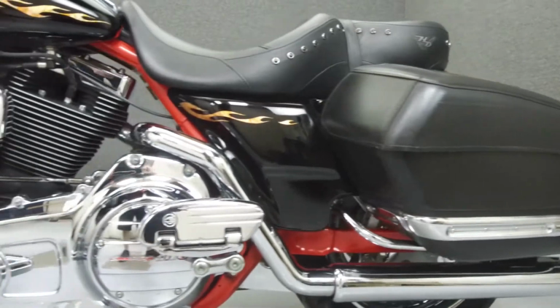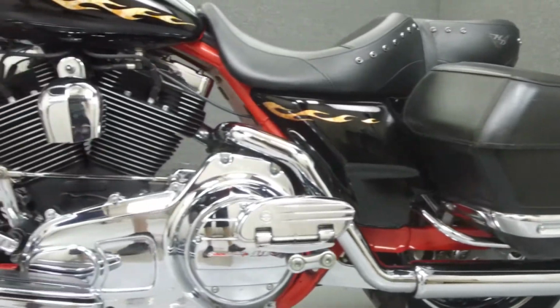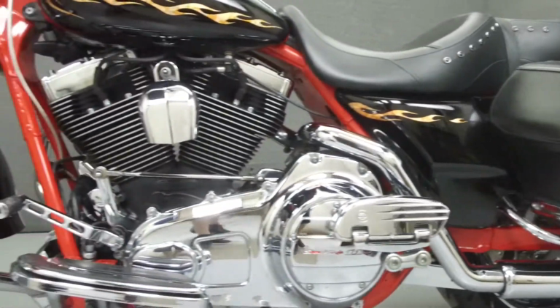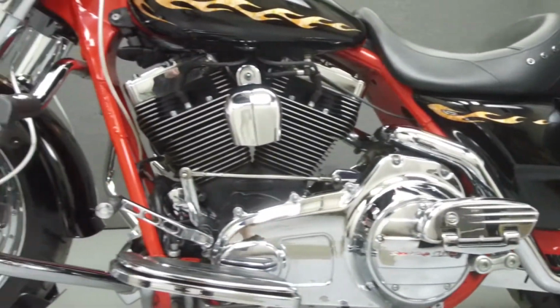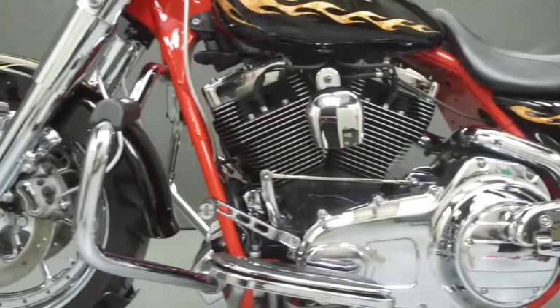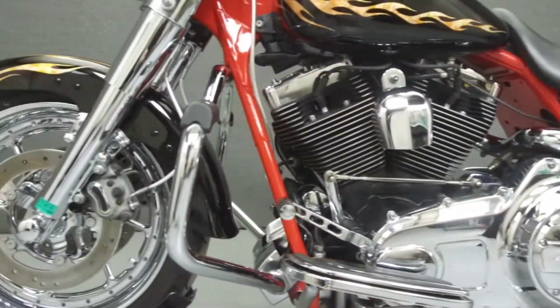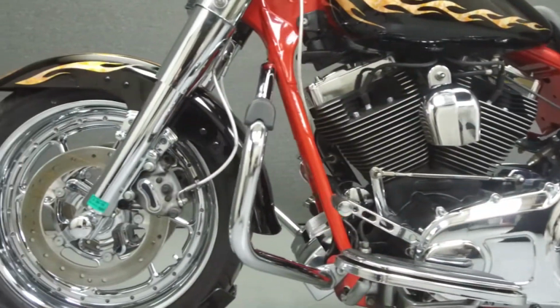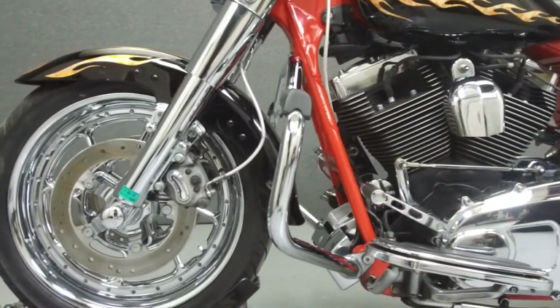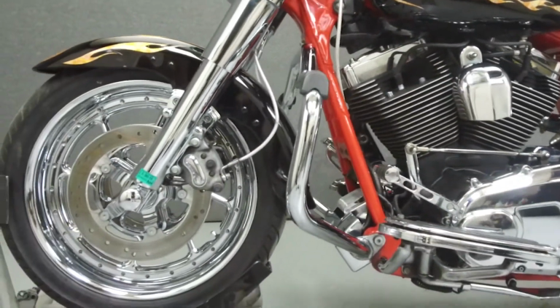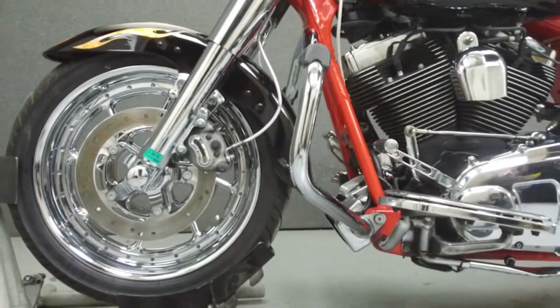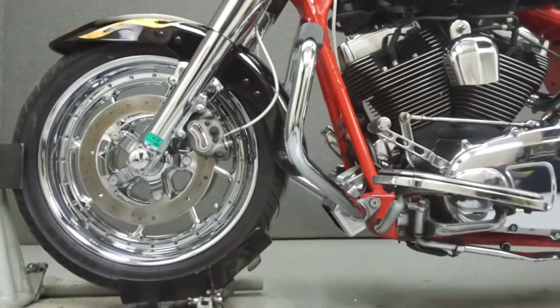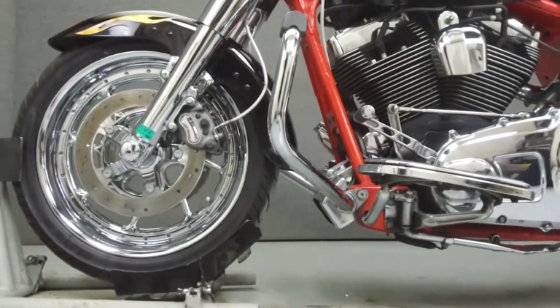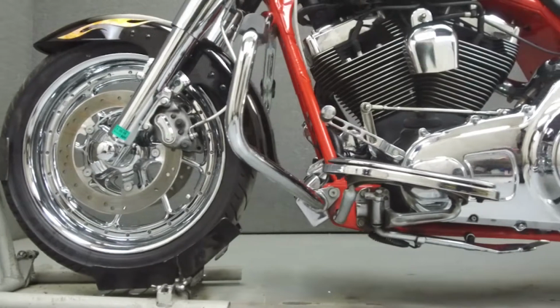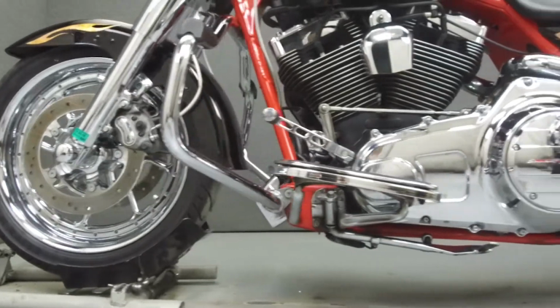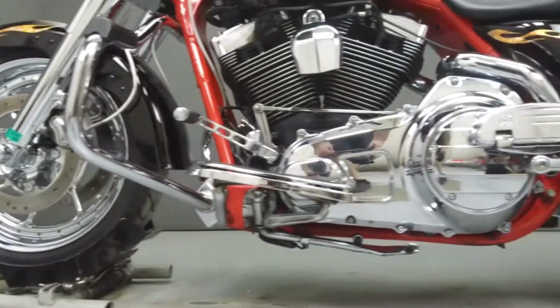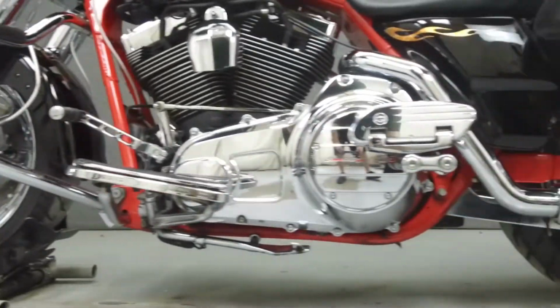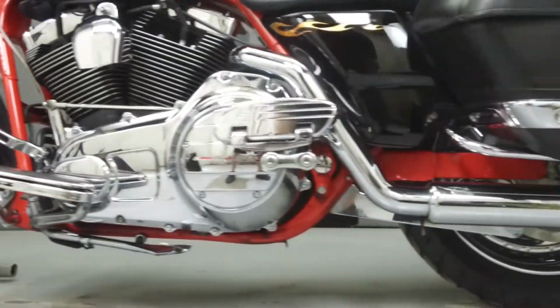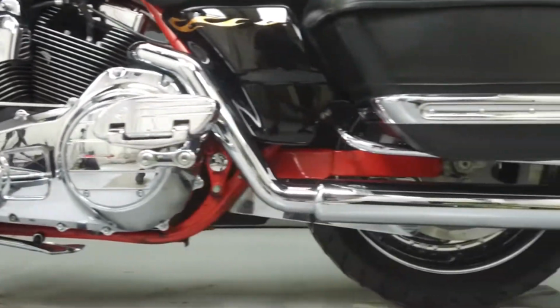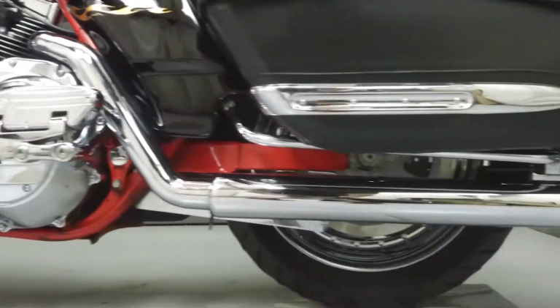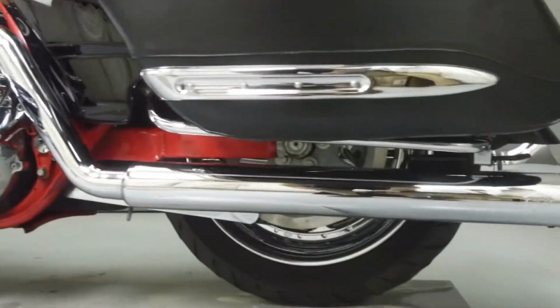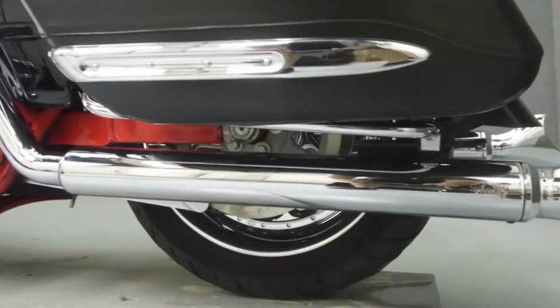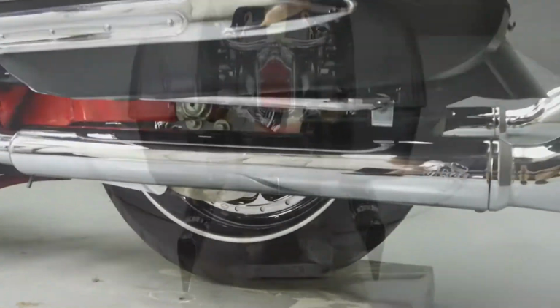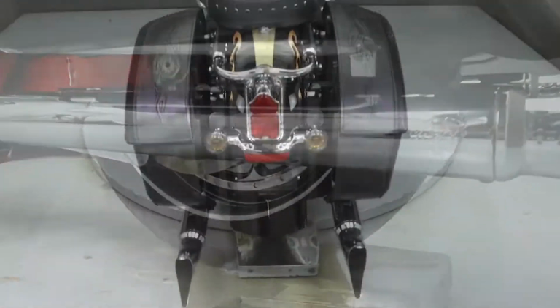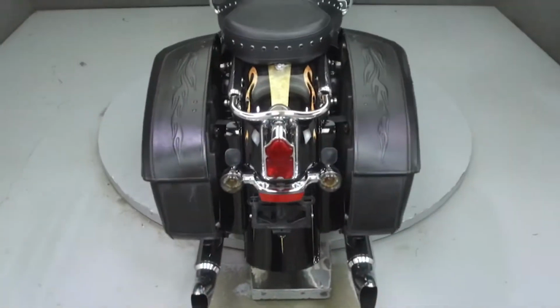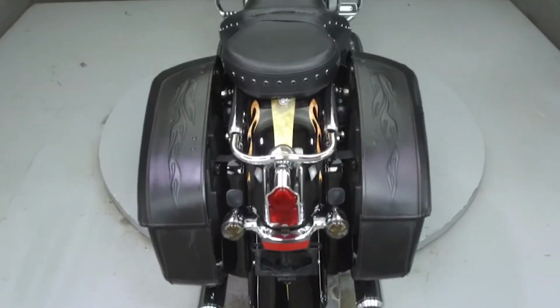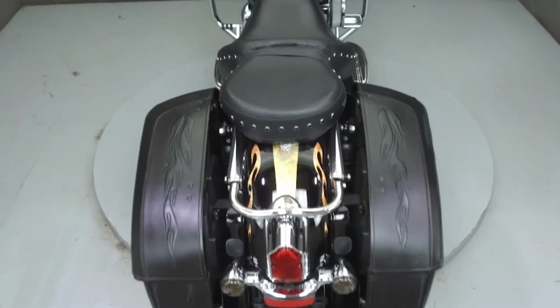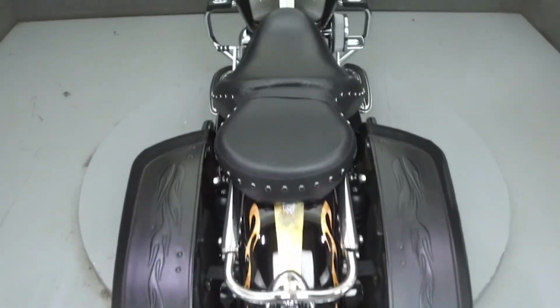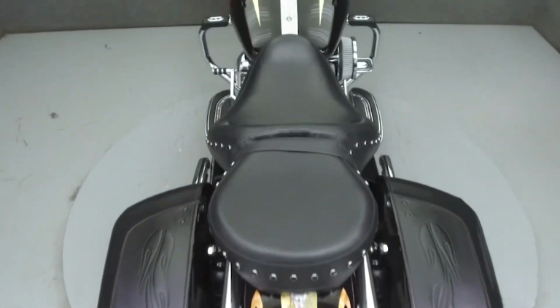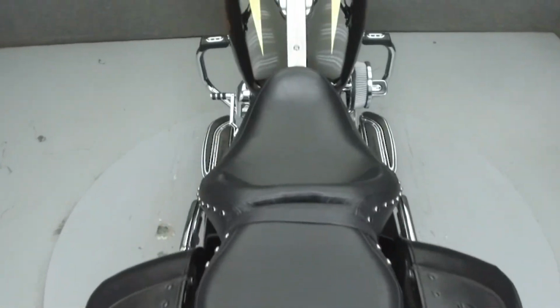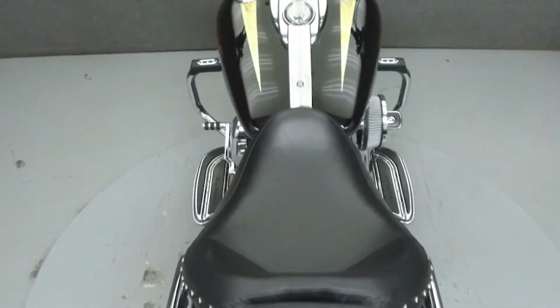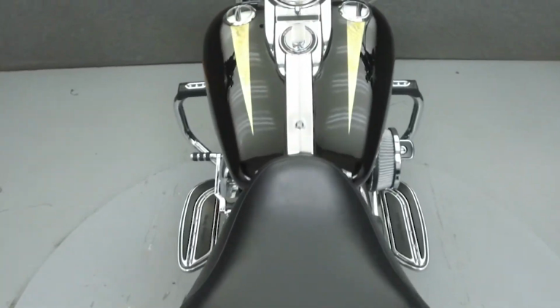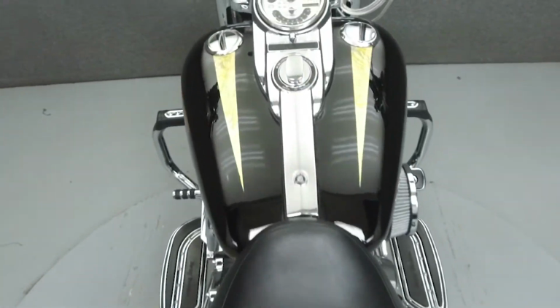This vehicle has been fully serviced, detailed, and comes with a 30-day nationwide warranty. We have also purchased a CycleChex Vehicle History Report. You can view this report by clicking on the link on the right side of the video.